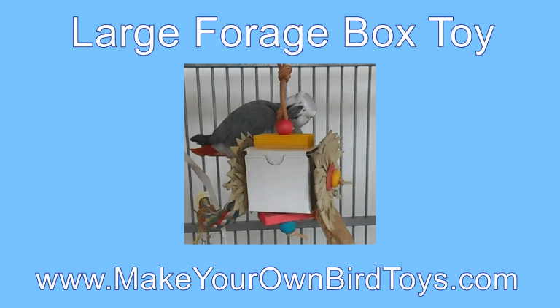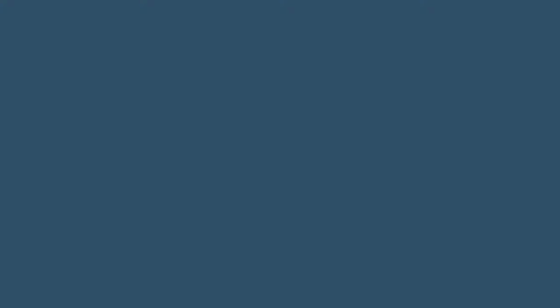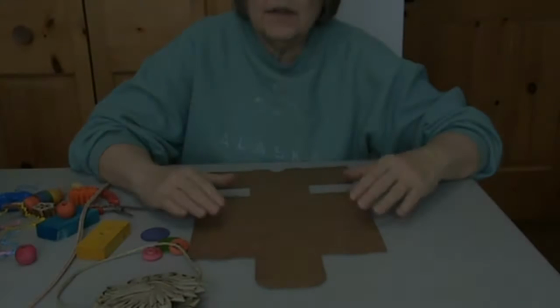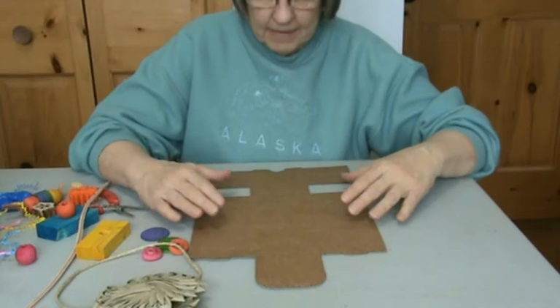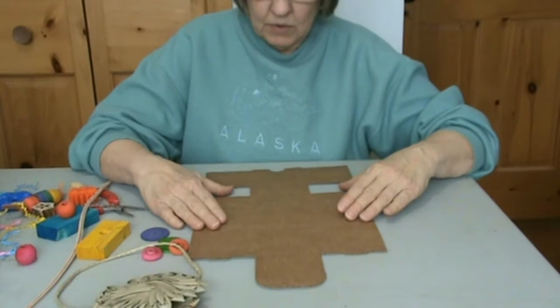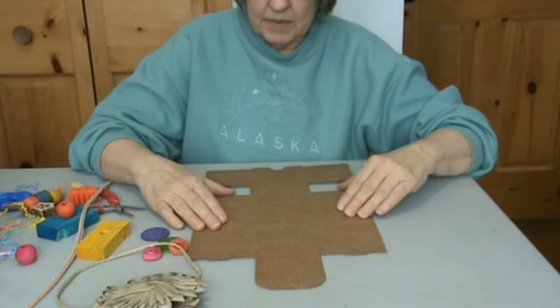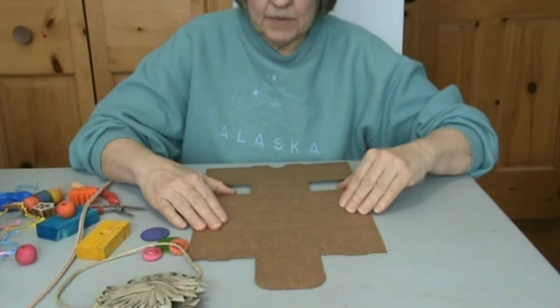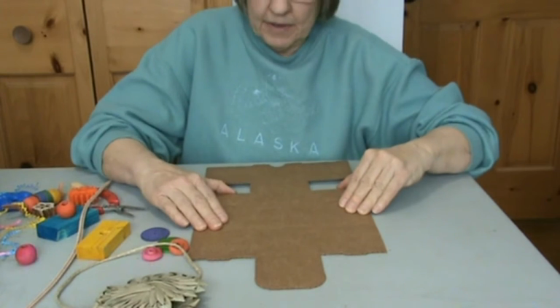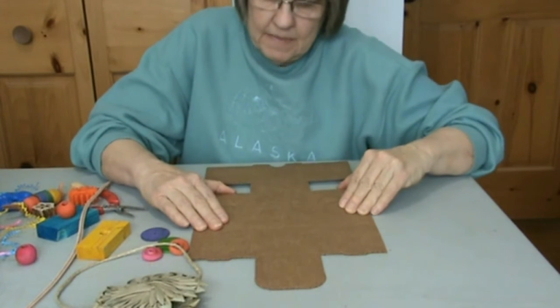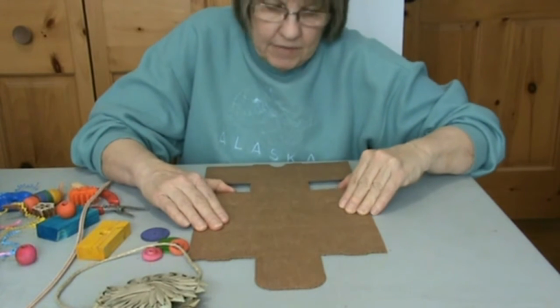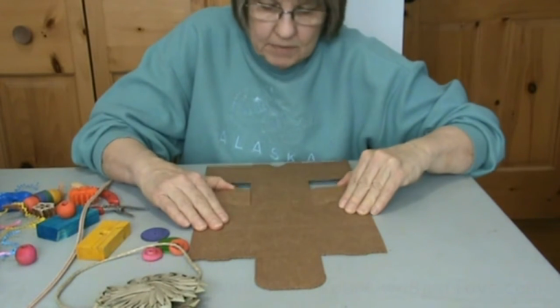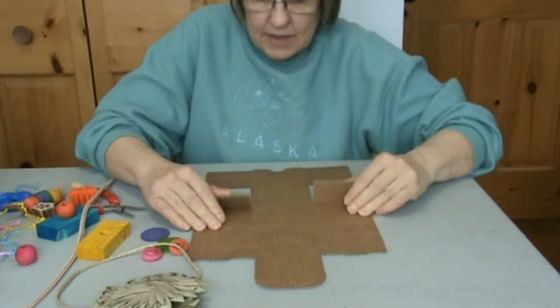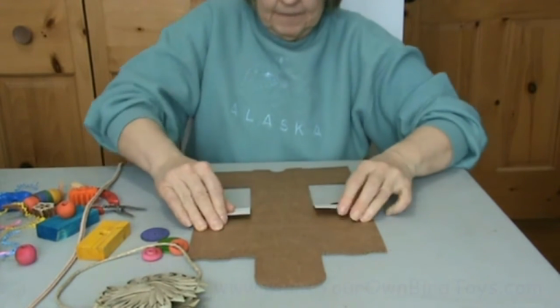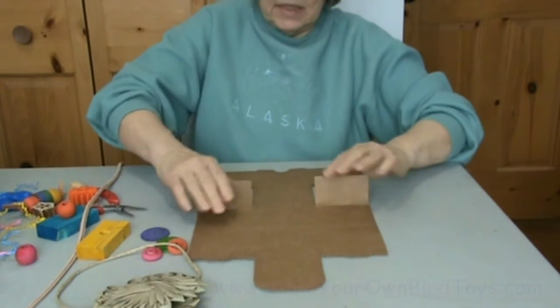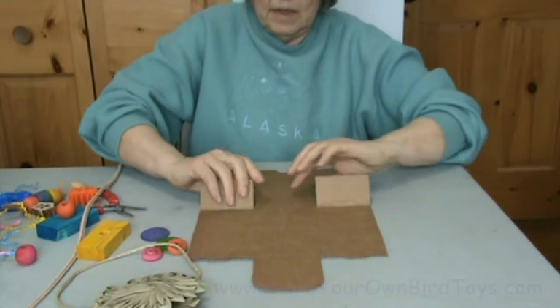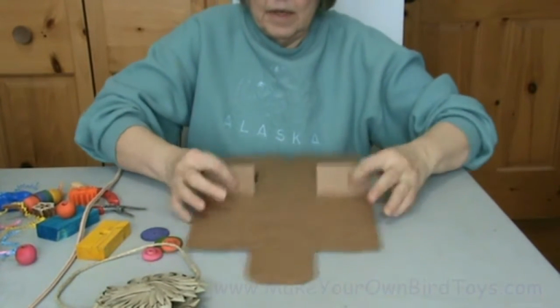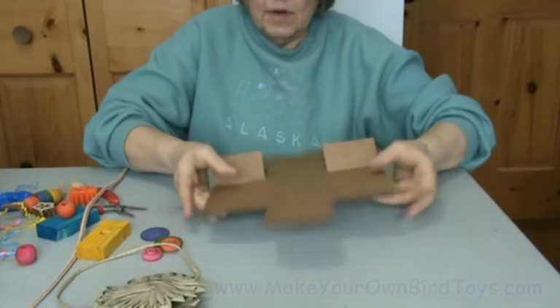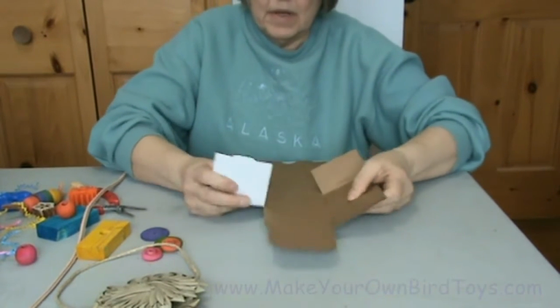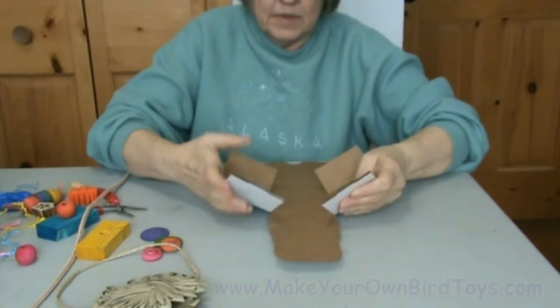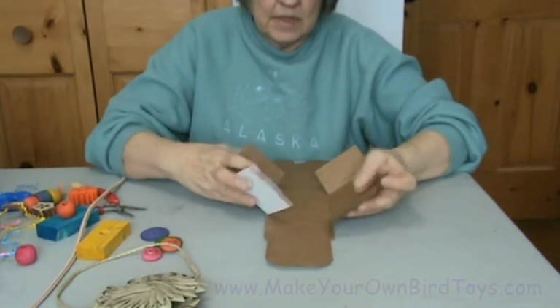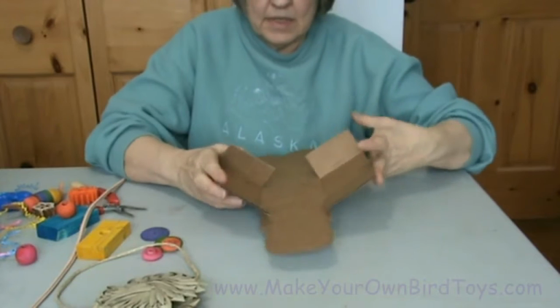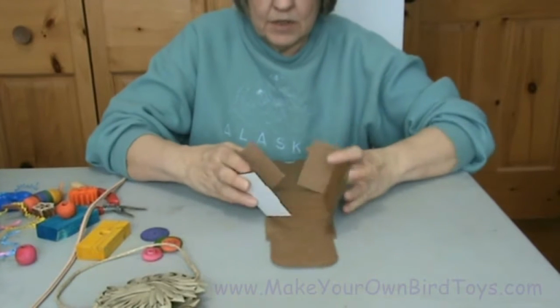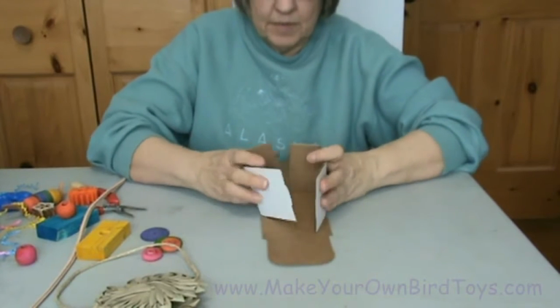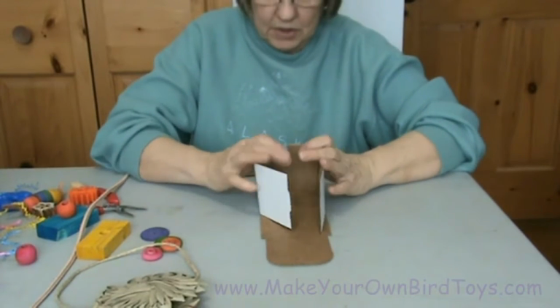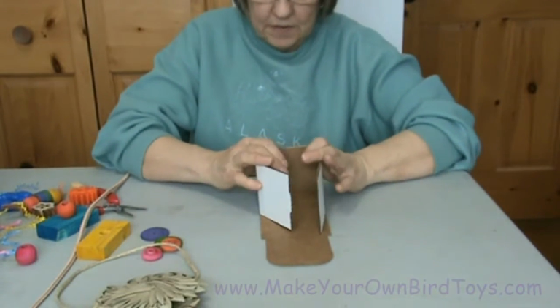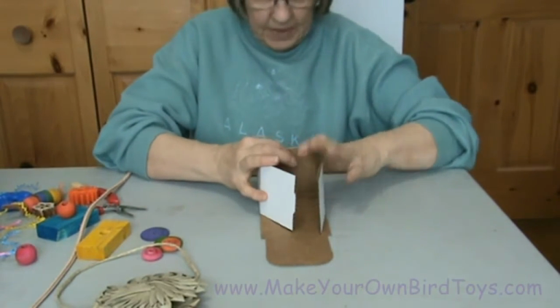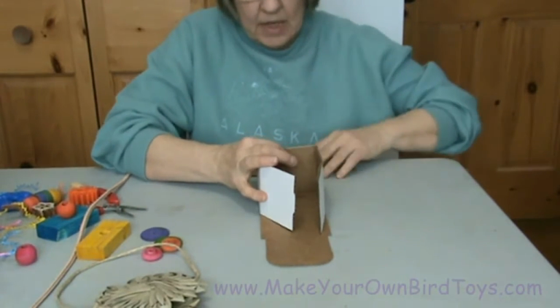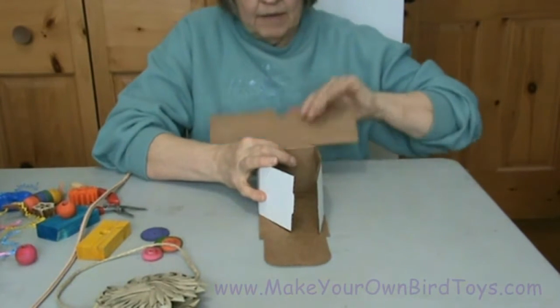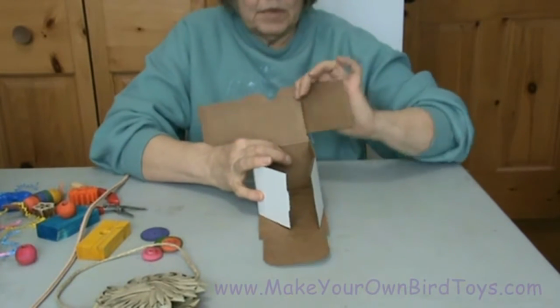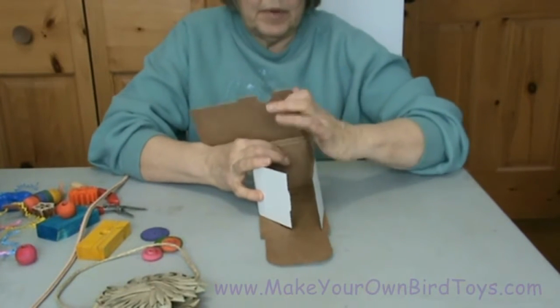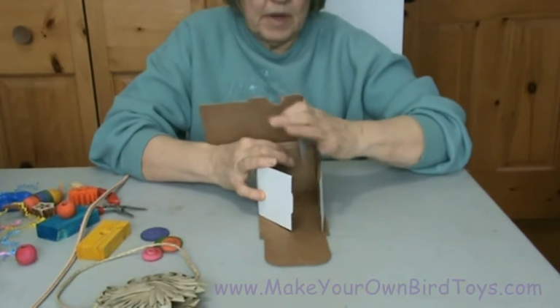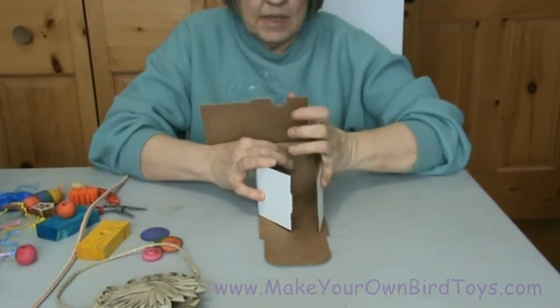I'd like to show you how to make a toy with this 3x3x3 inch box. It's a thicker box, so it's a nice texture for birds to chew. First we're going to put the box together.